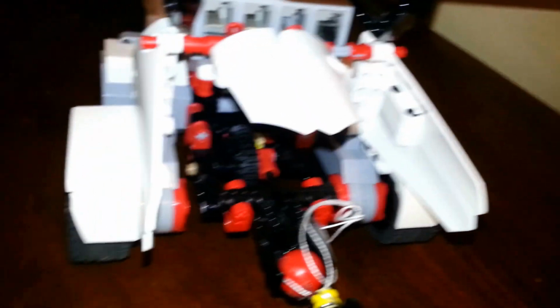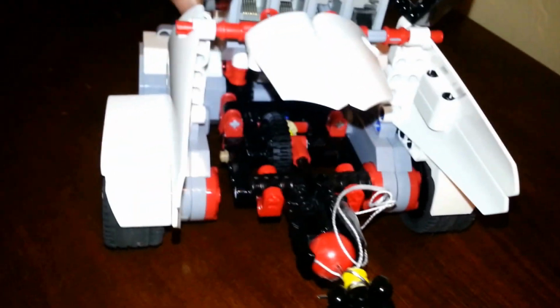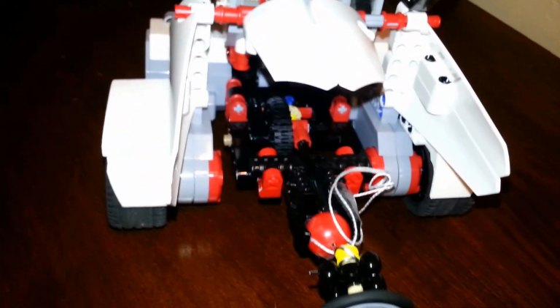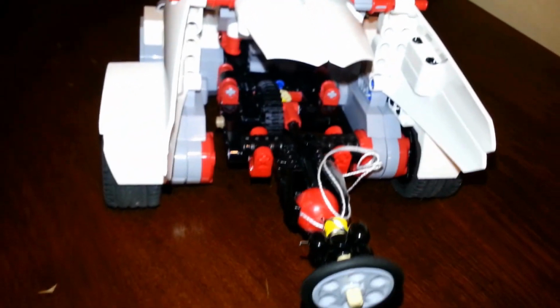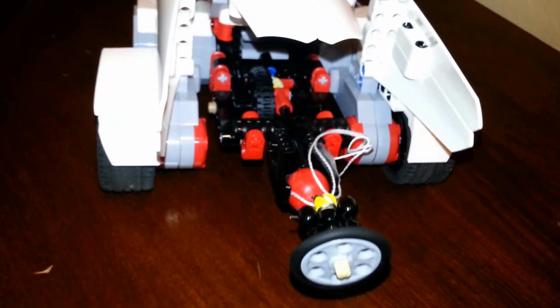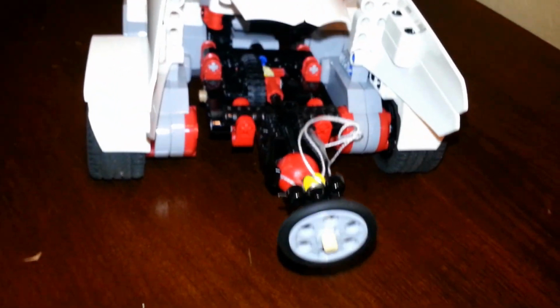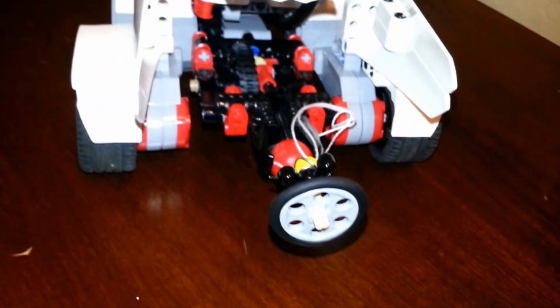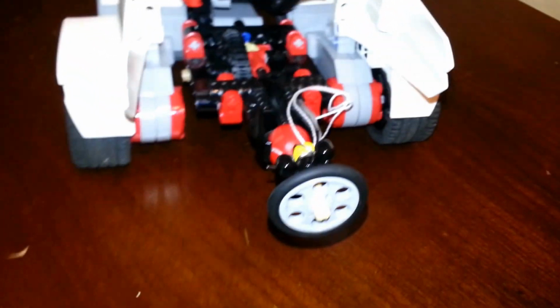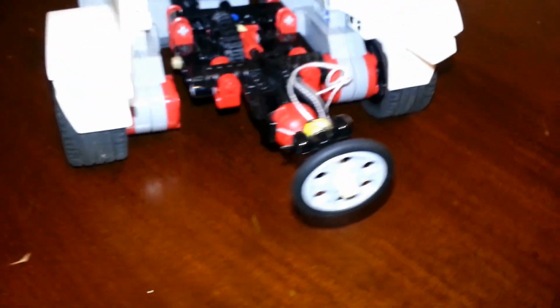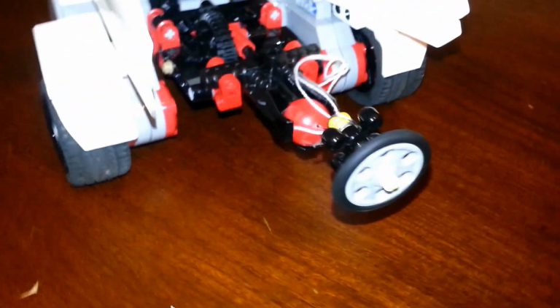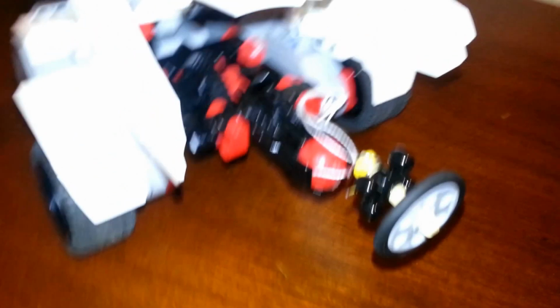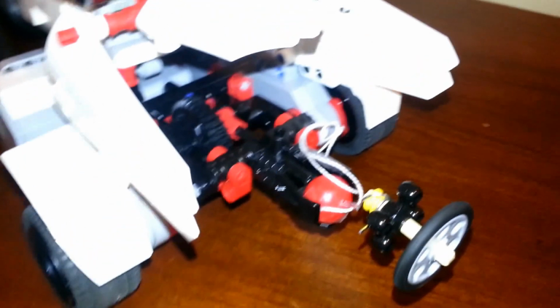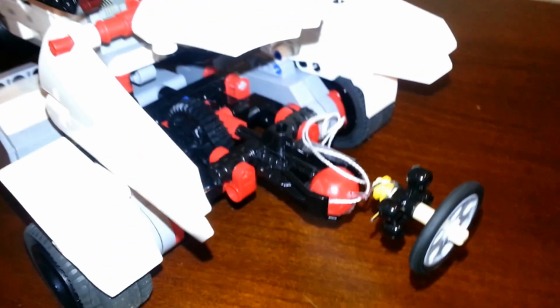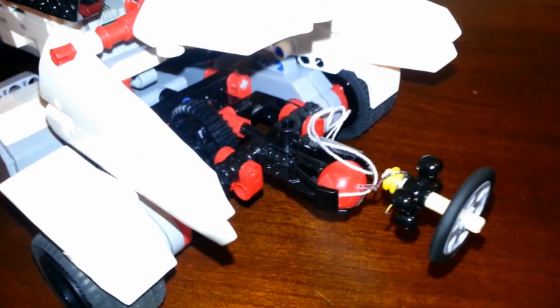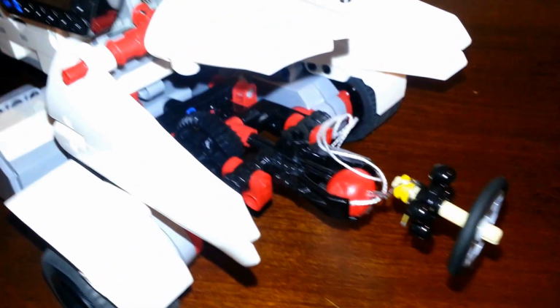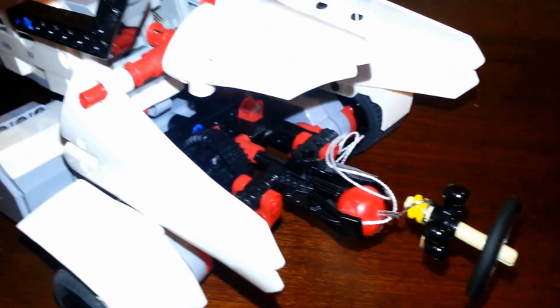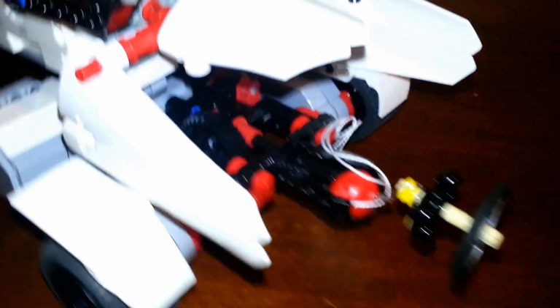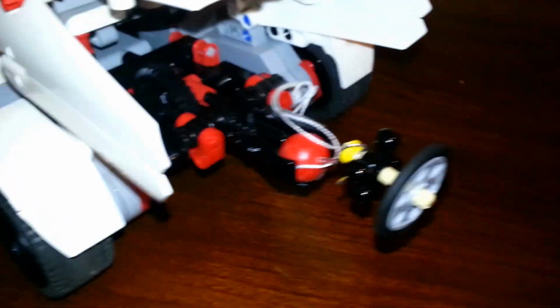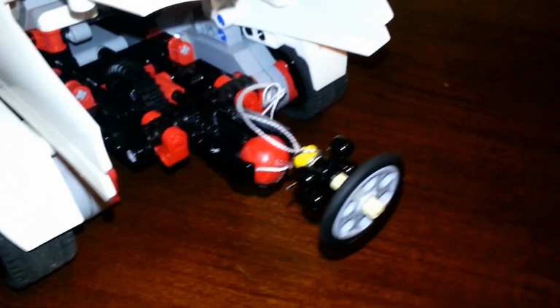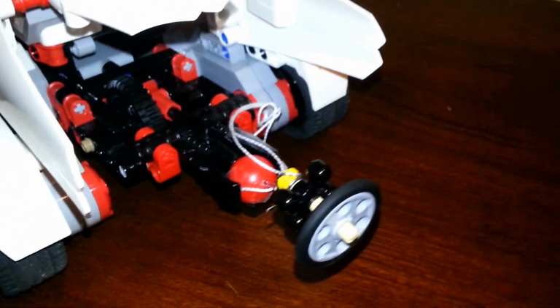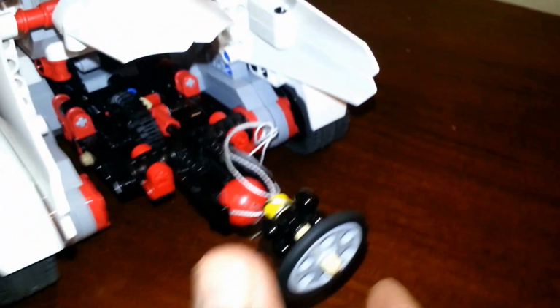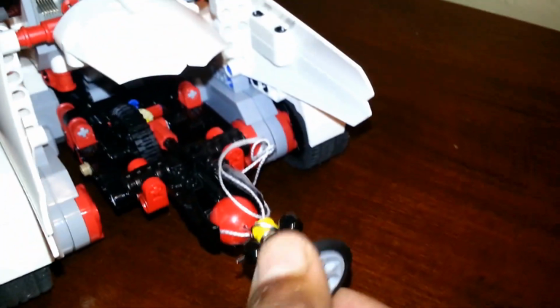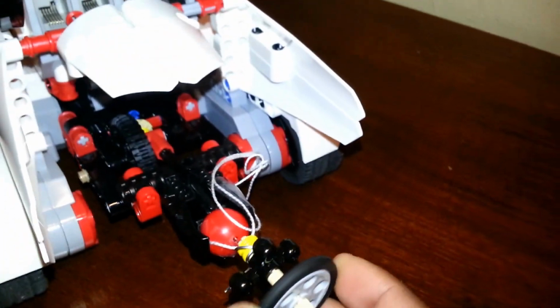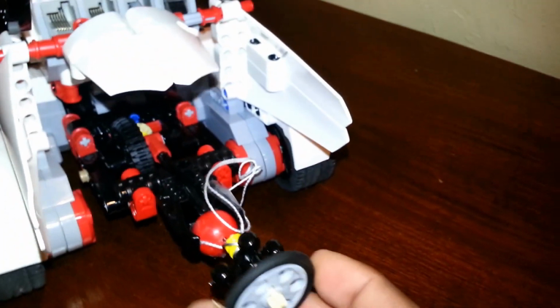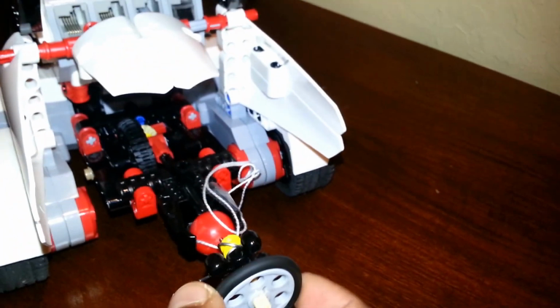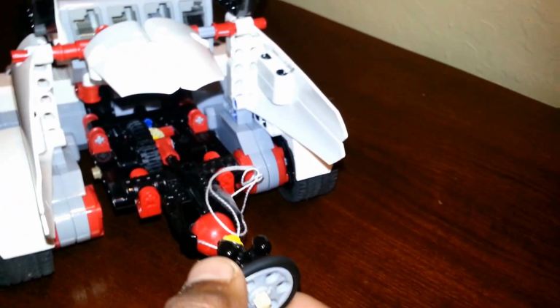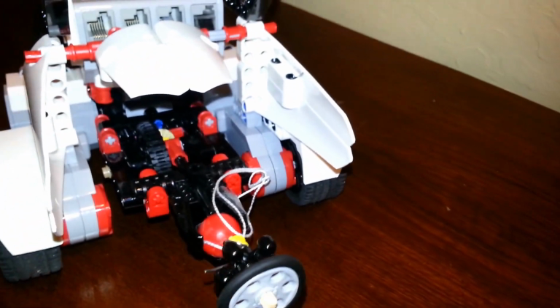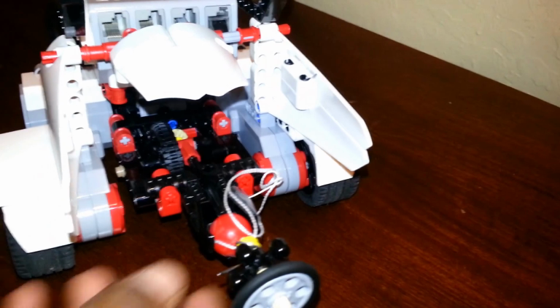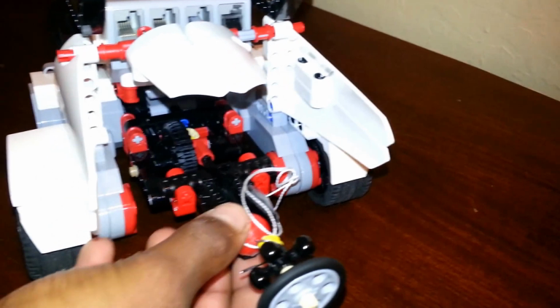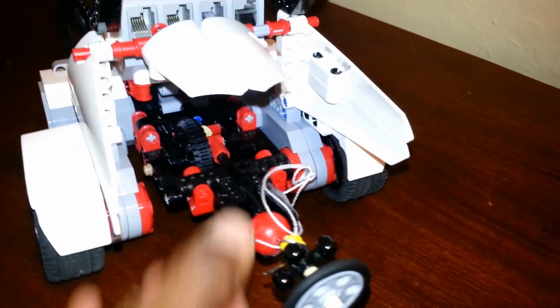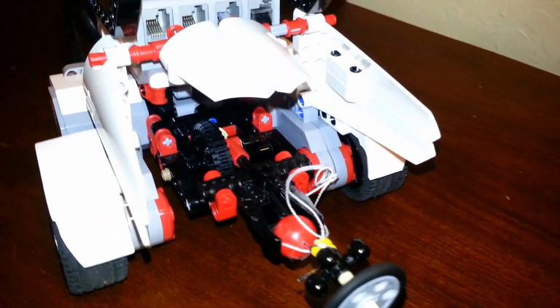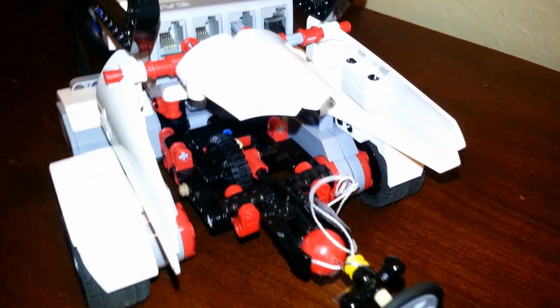In the back of the car is the parachute mechanism. The parachute mechanism has a parachute here and the ball will shoot out the parachute.